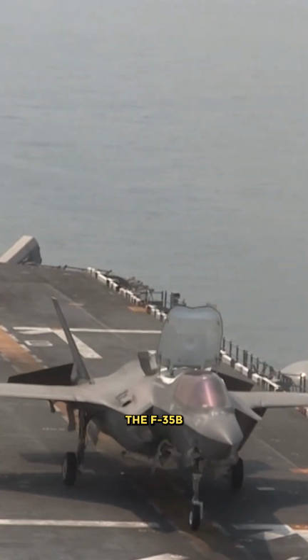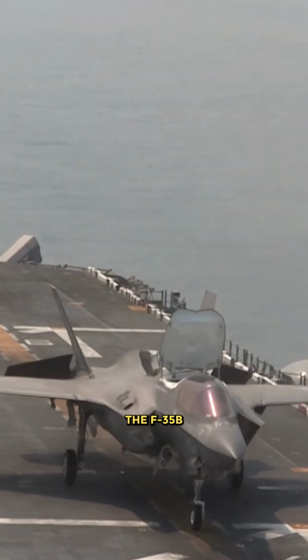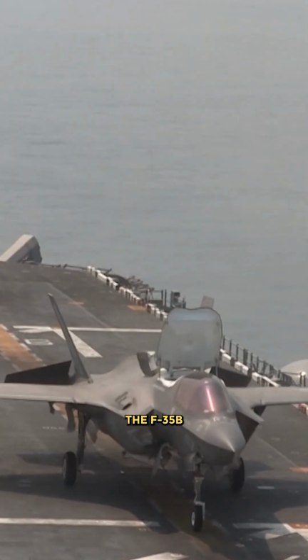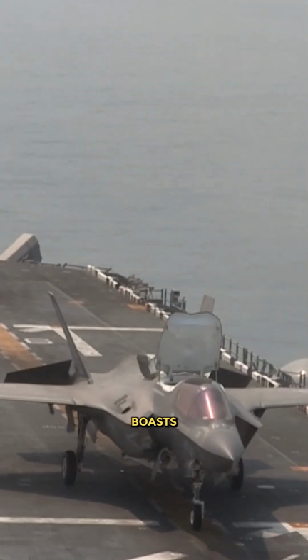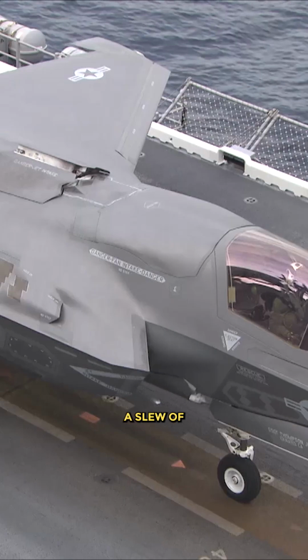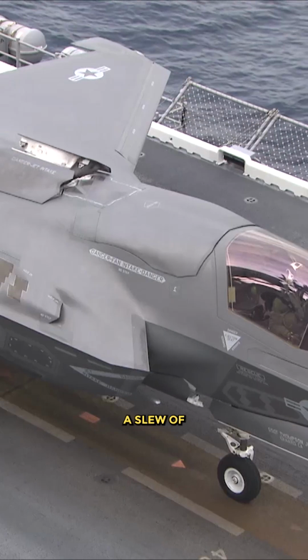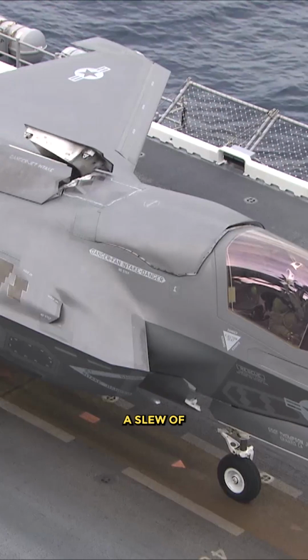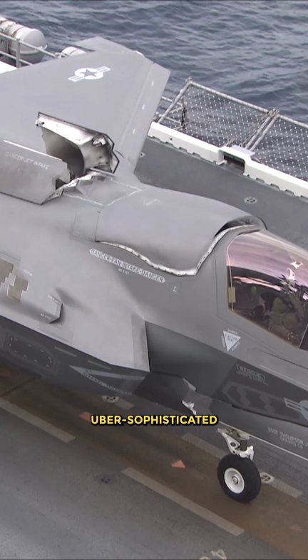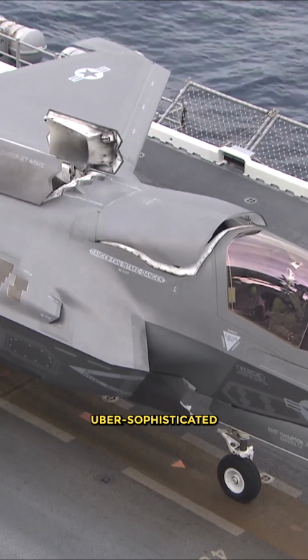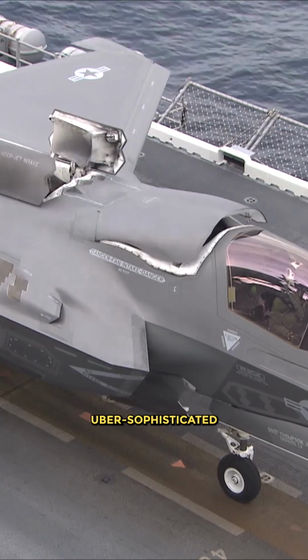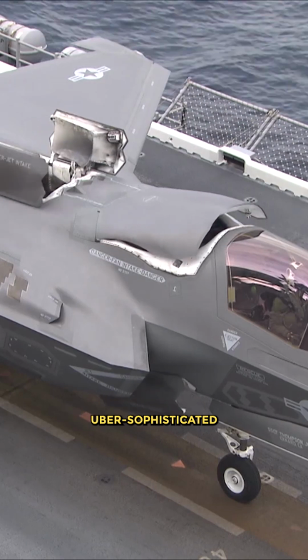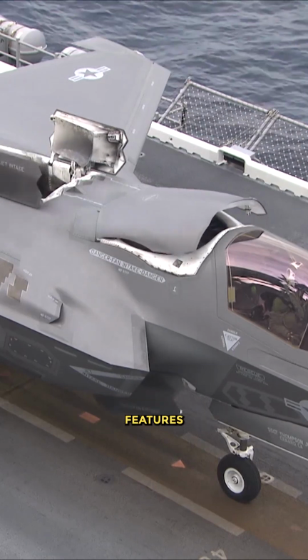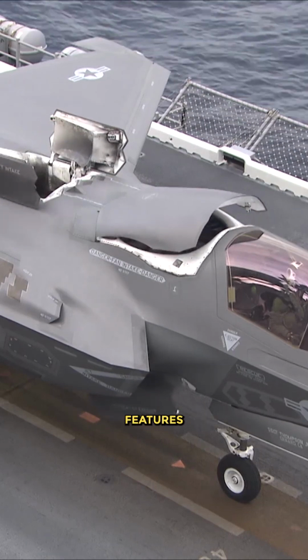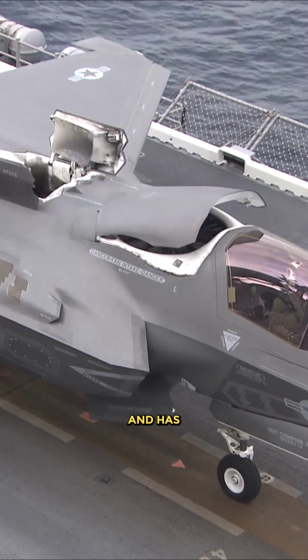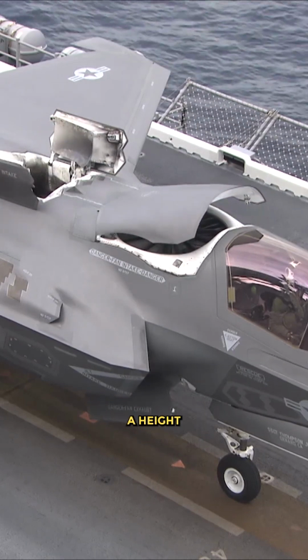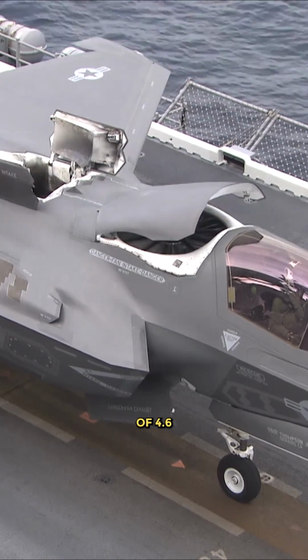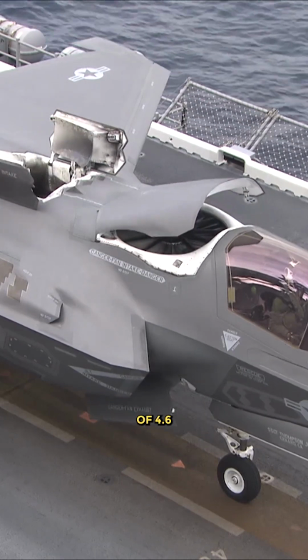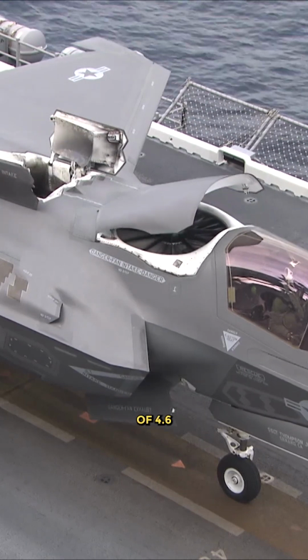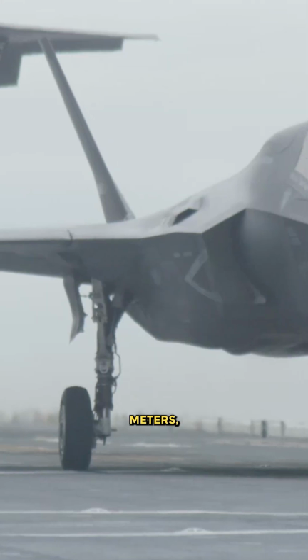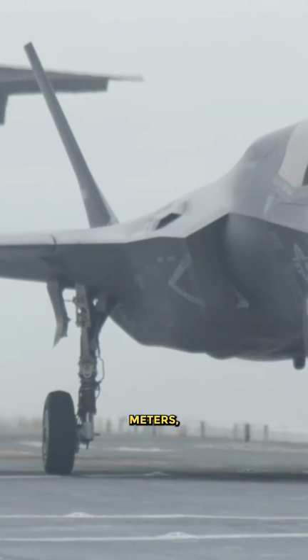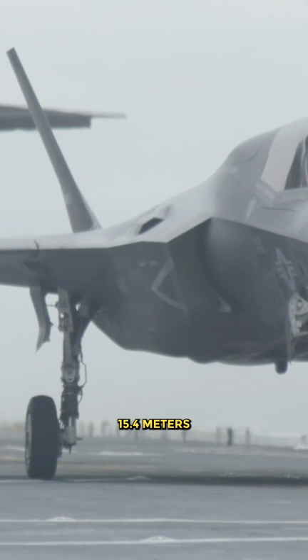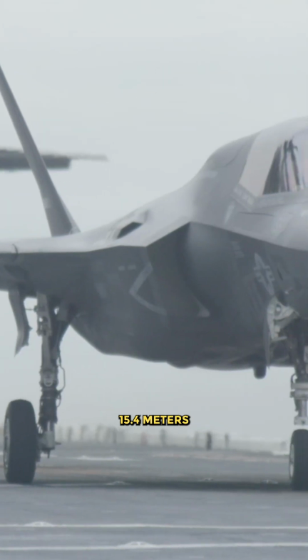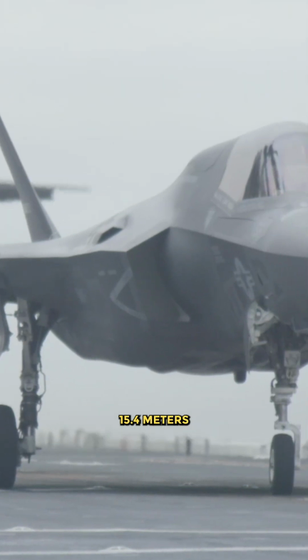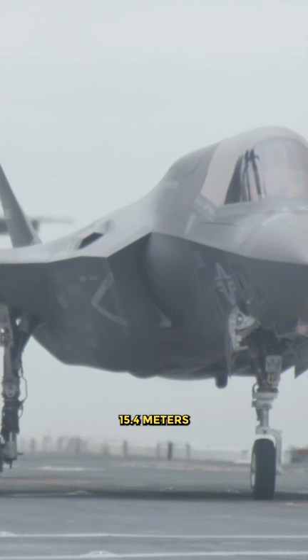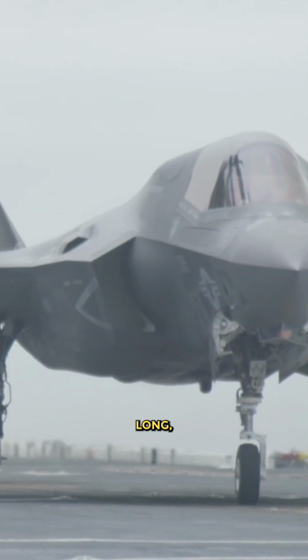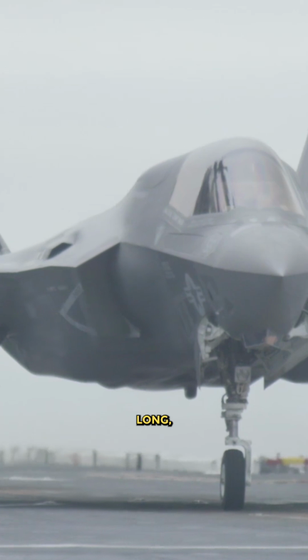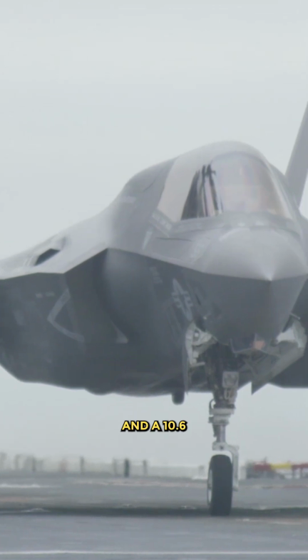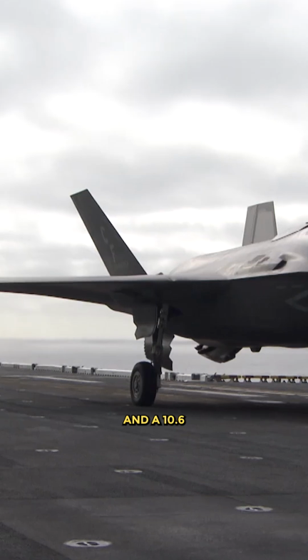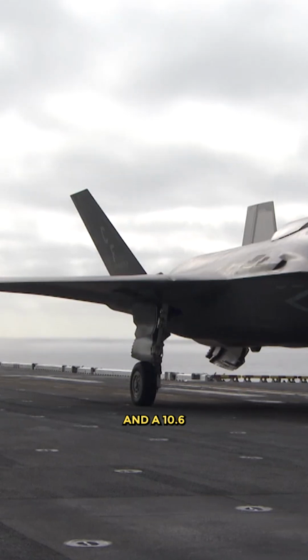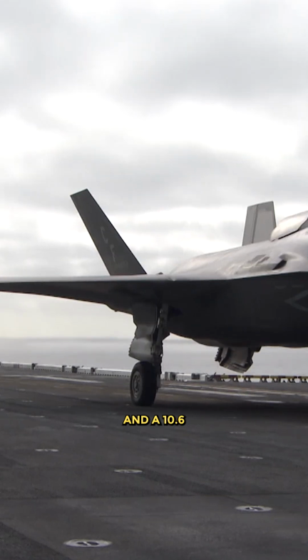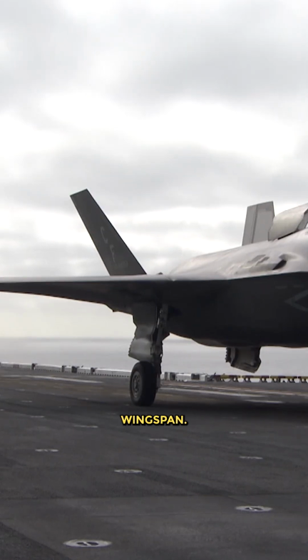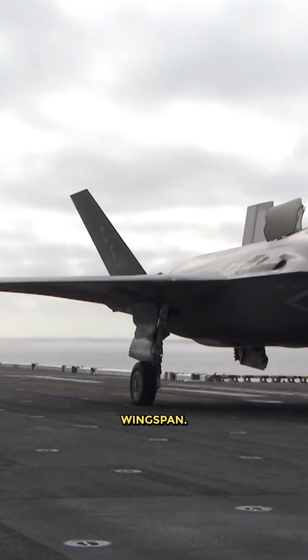The F-35B boasts a slew of sophisticated features and has a height of 4.6 meters, is 15.4 meters long, and has a 10.6-meter wingspan.